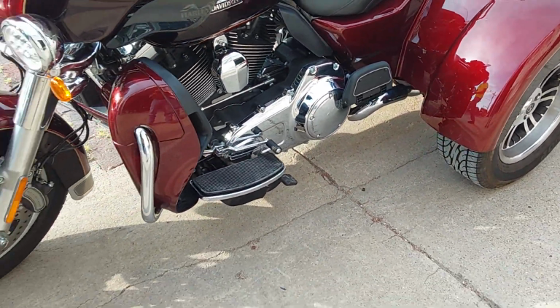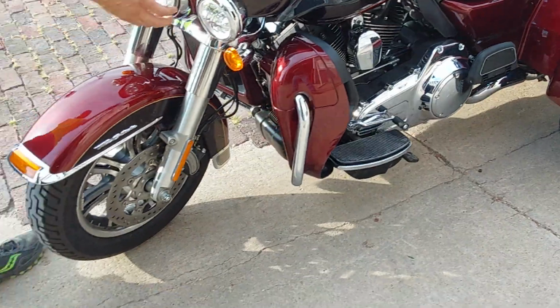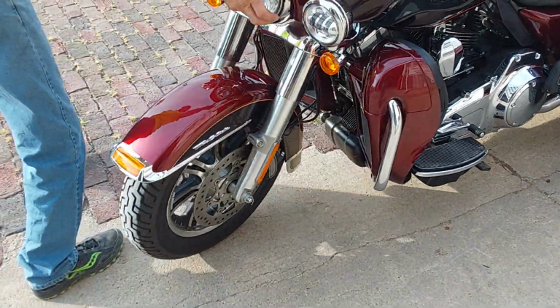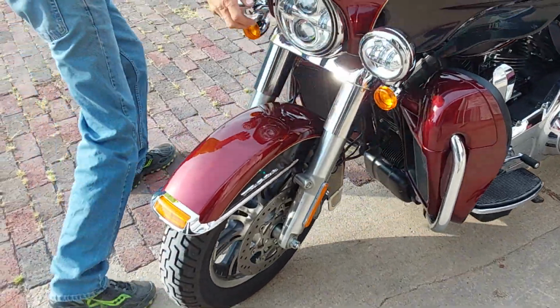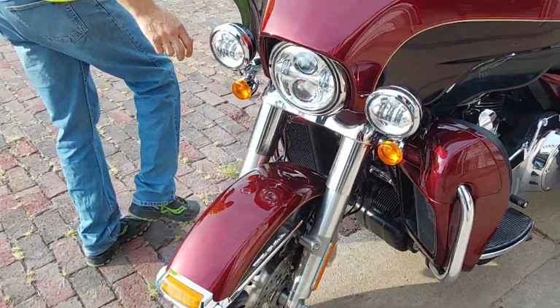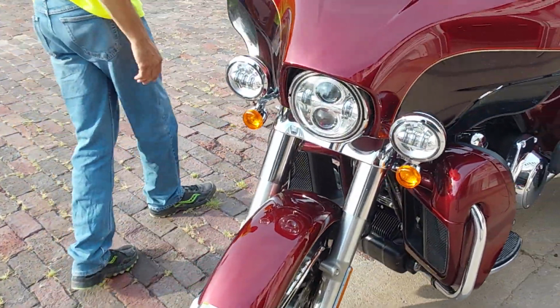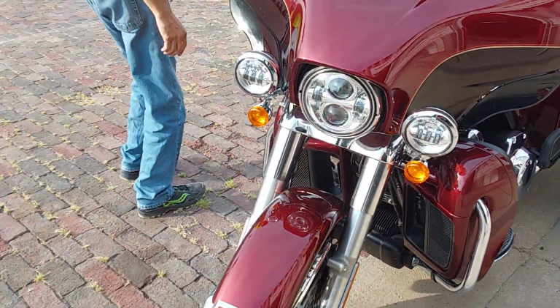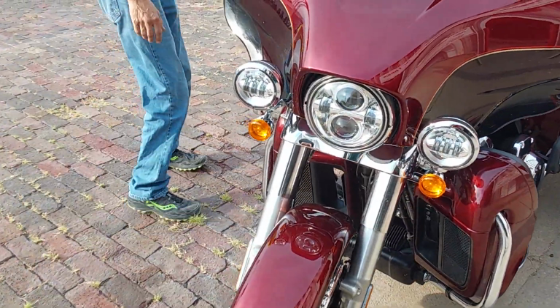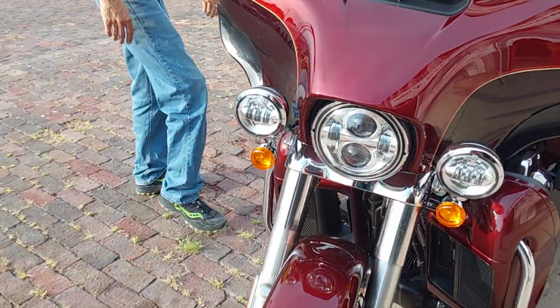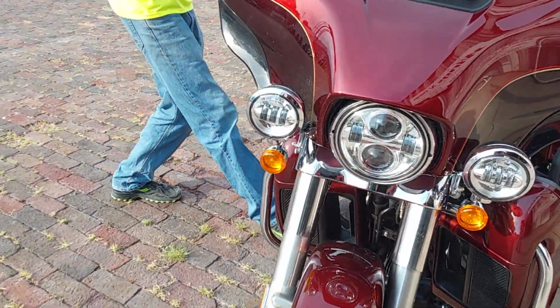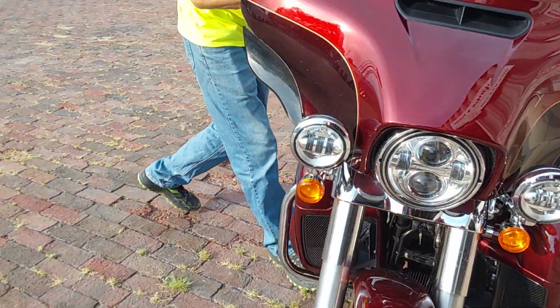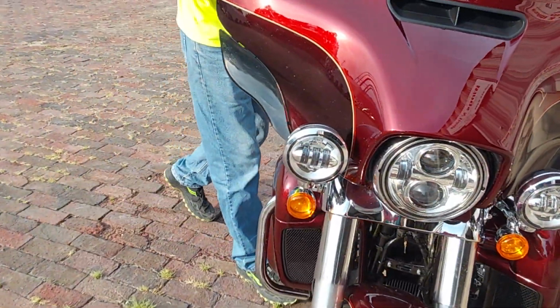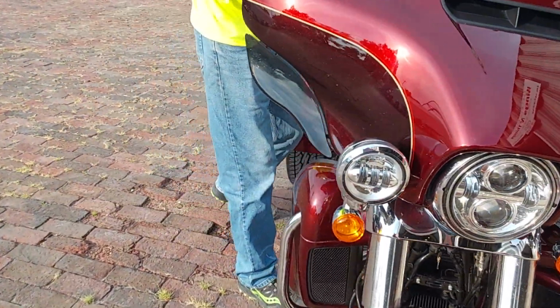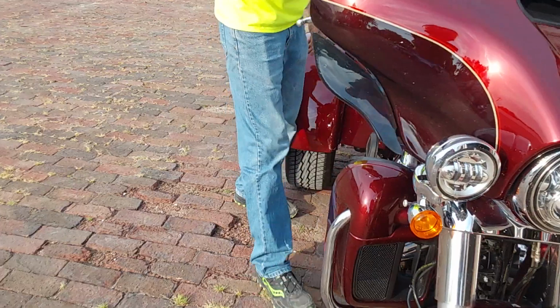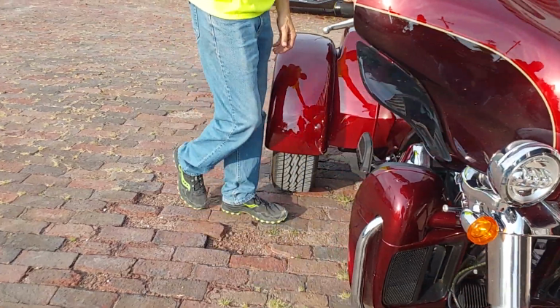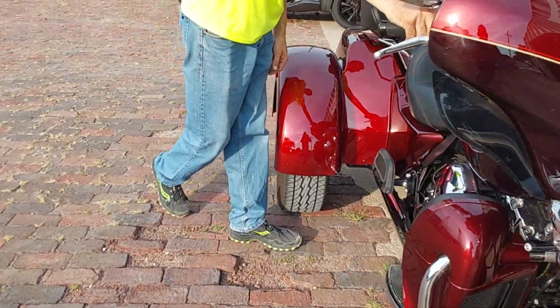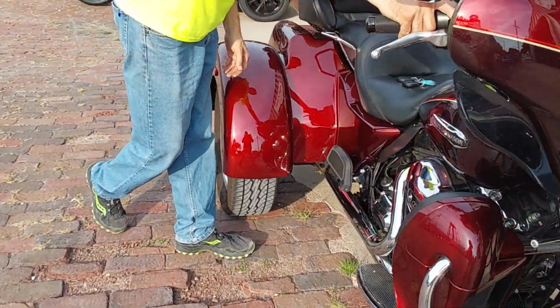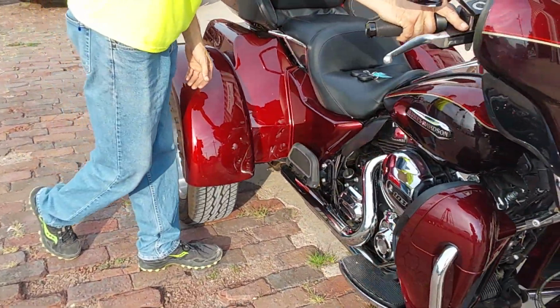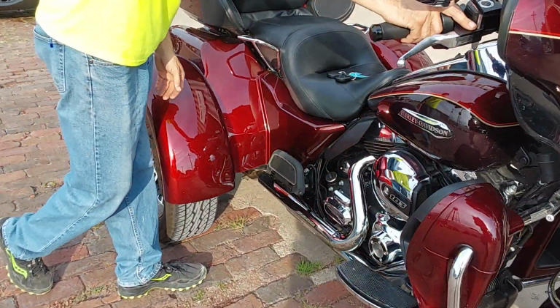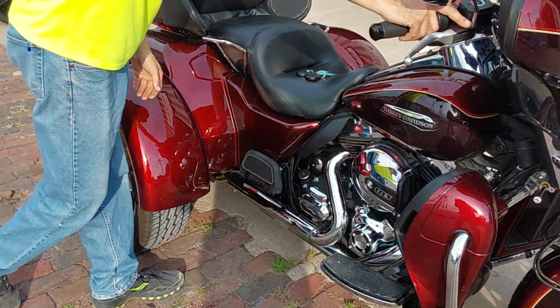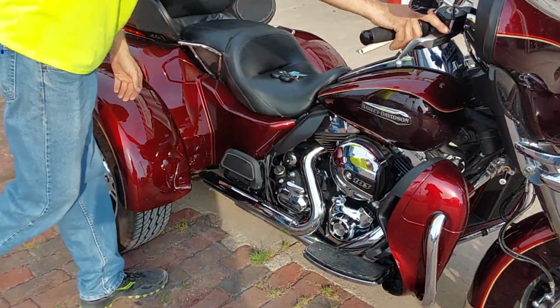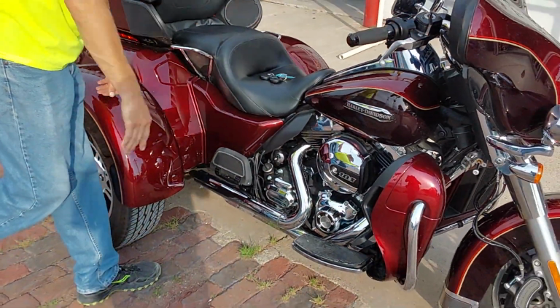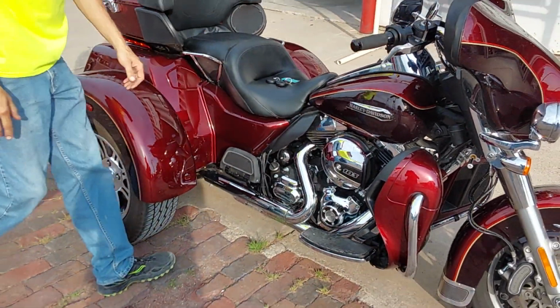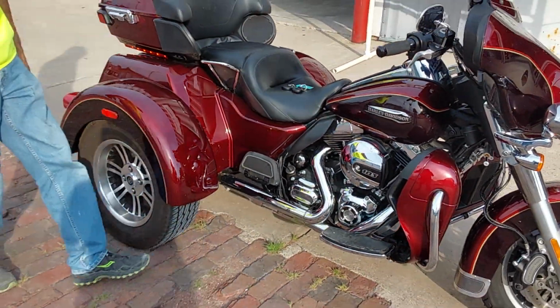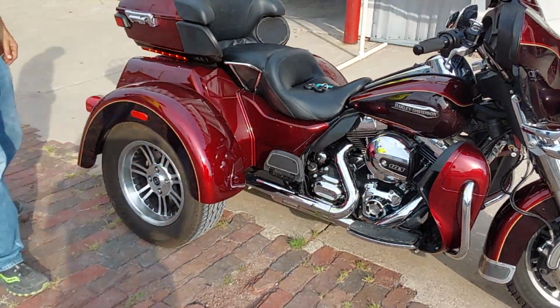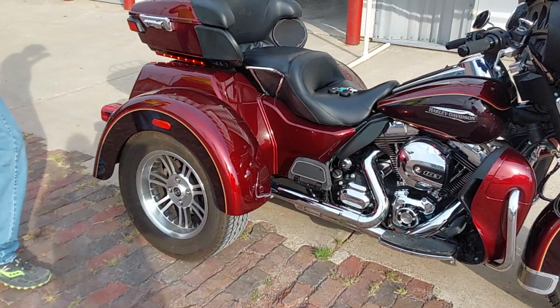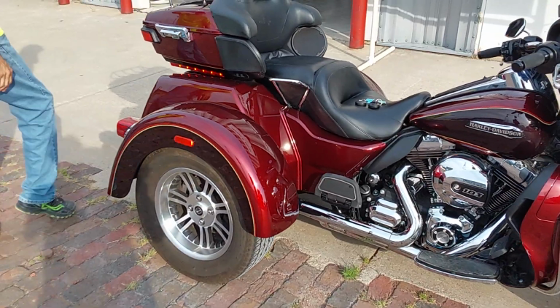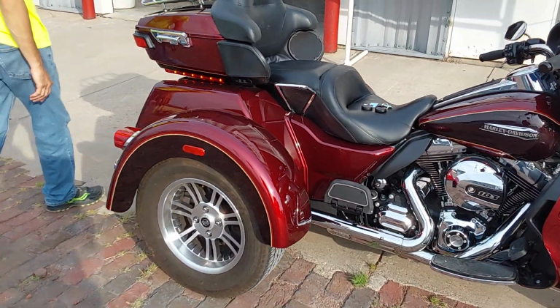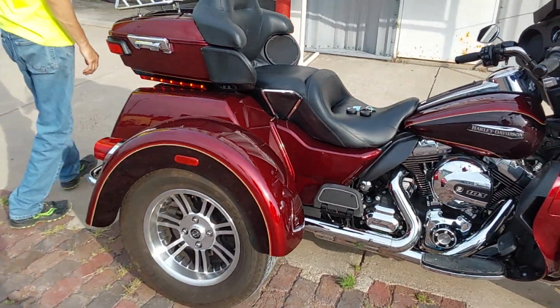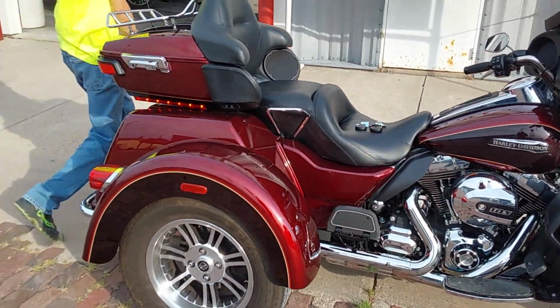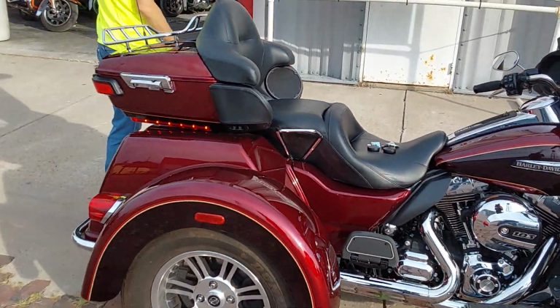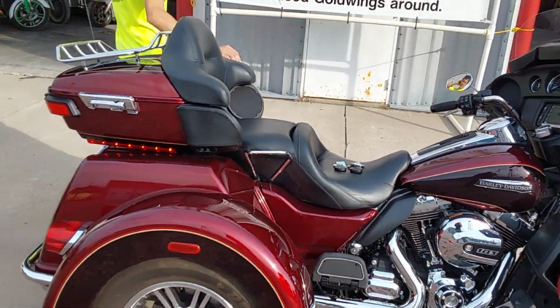We do have the Daymaker lights up front for nighttime riding. Let's fire it up so we can get a listen to the motor and the exhaust. It's a really nice Tri-Glide with really pretty colors from Harley.